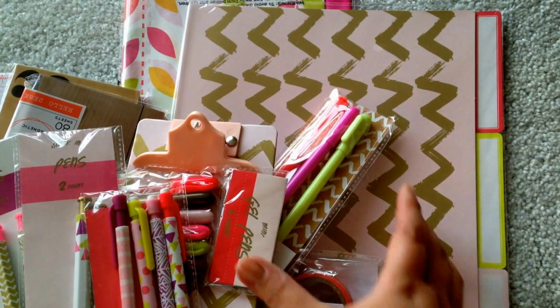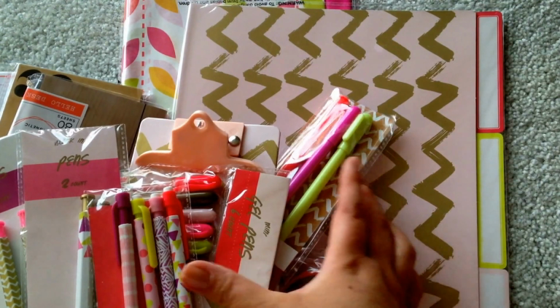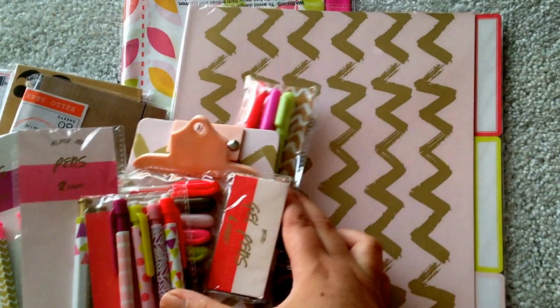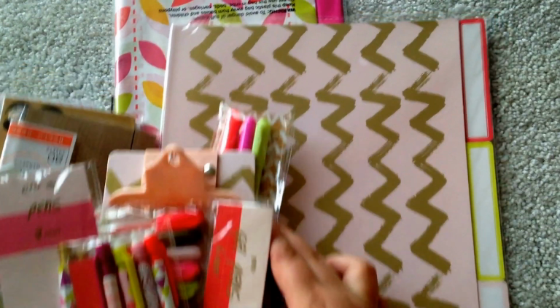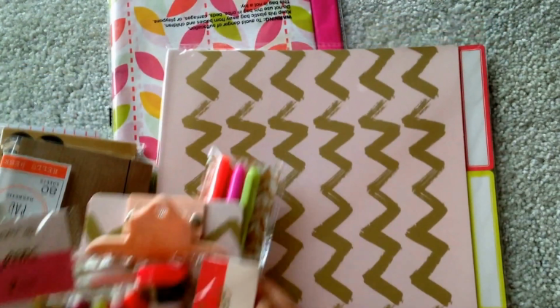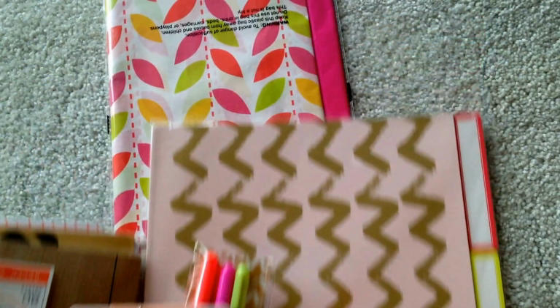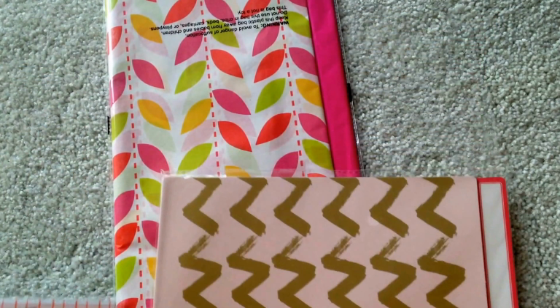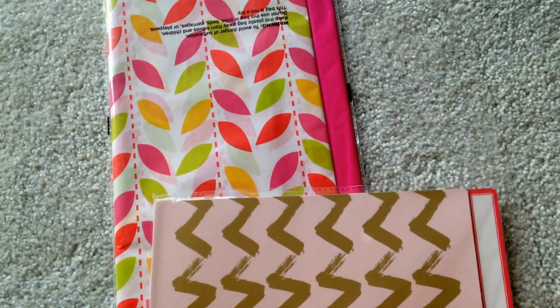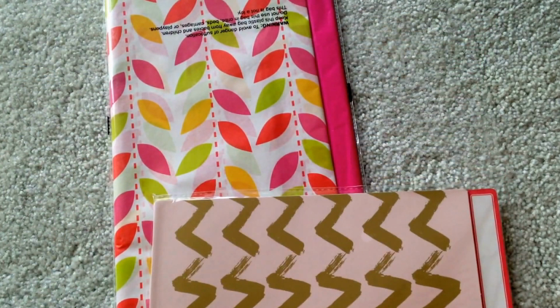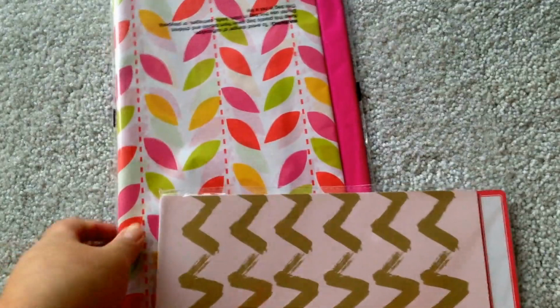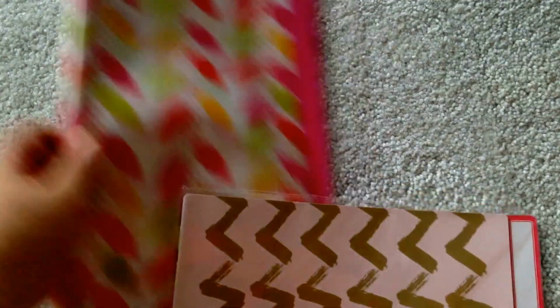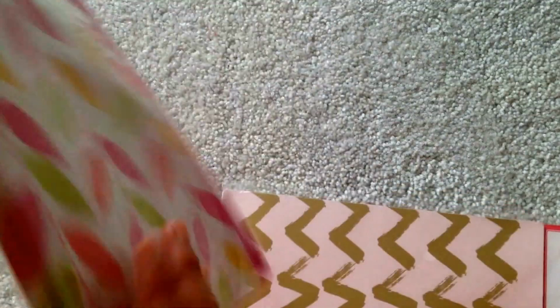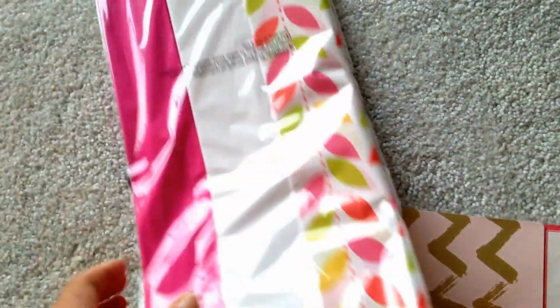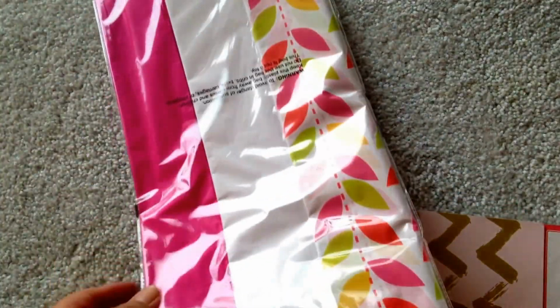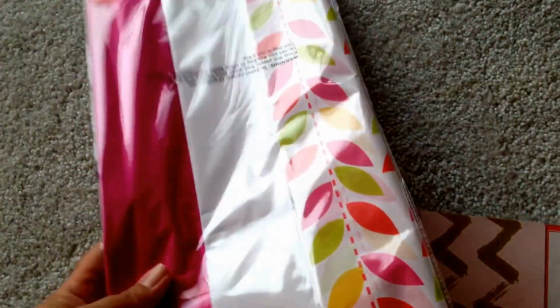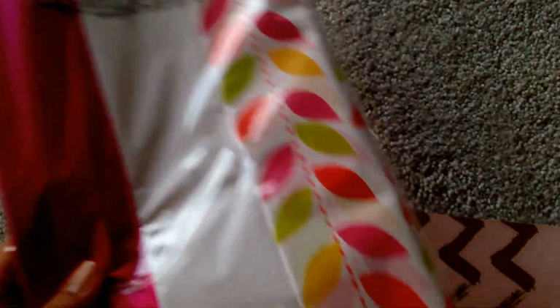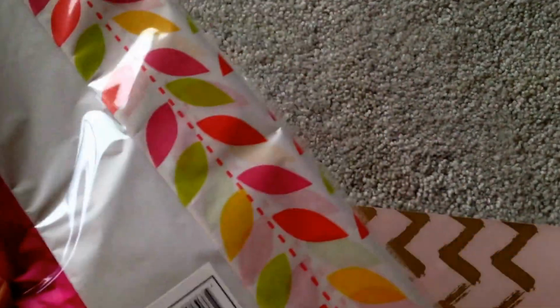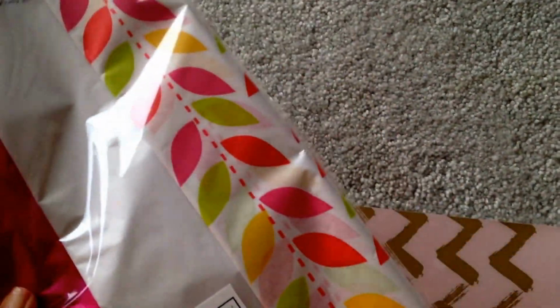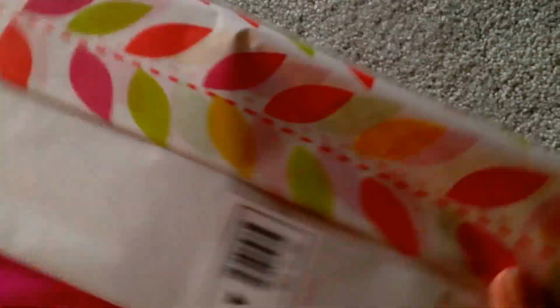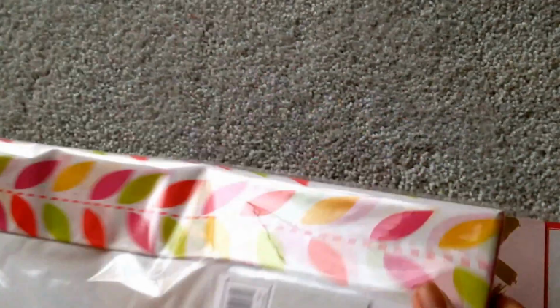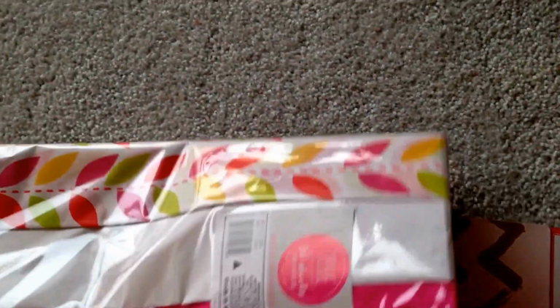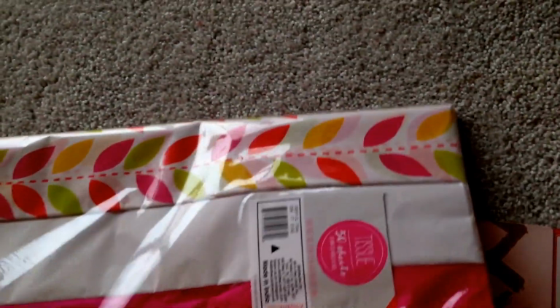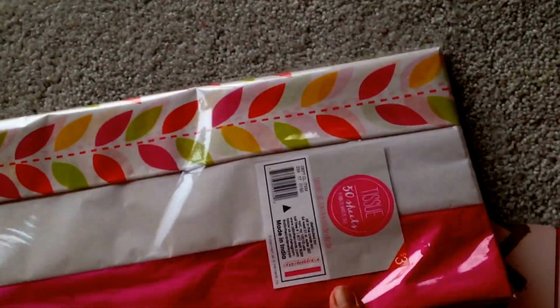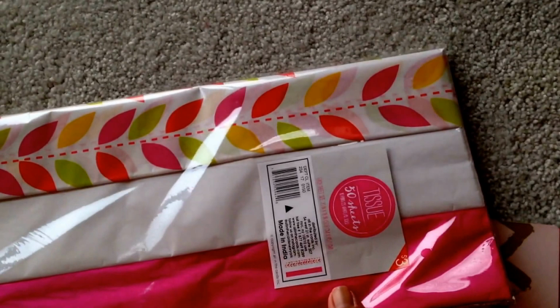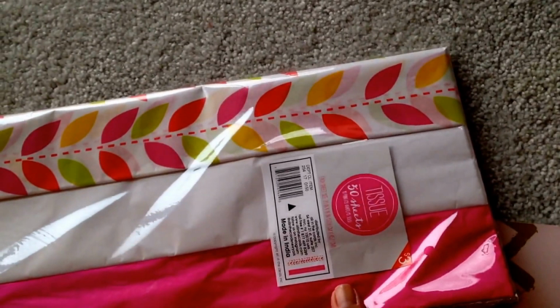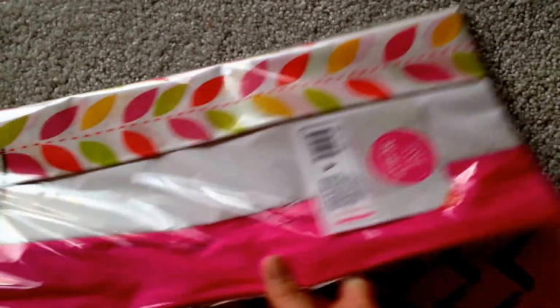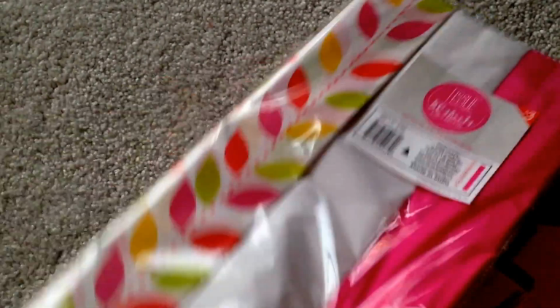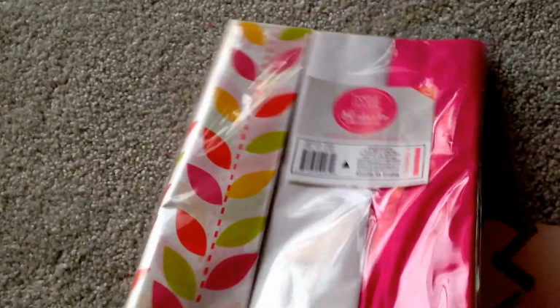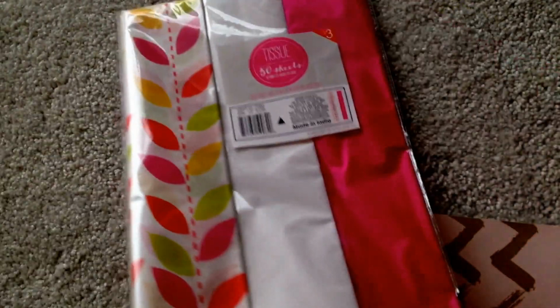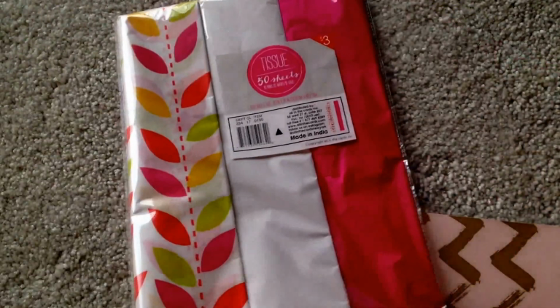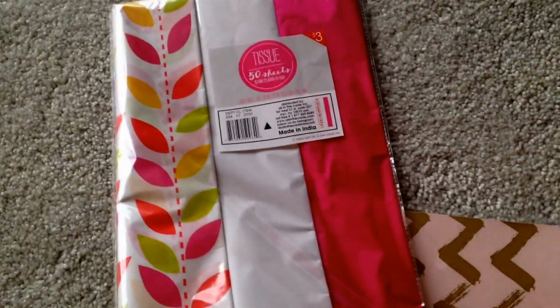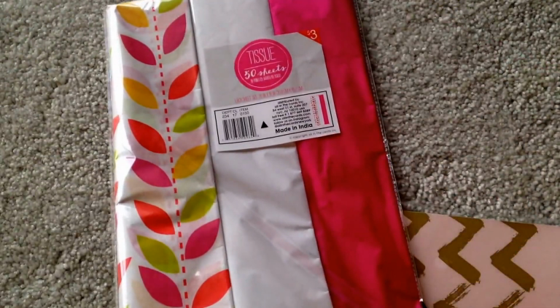So this is just the three-pack of the tissue paper — sorry about the lighting, I just really wanted to get this. This is $3.